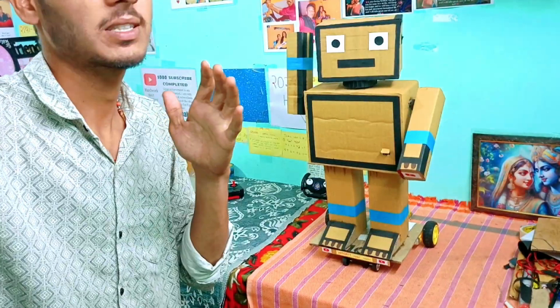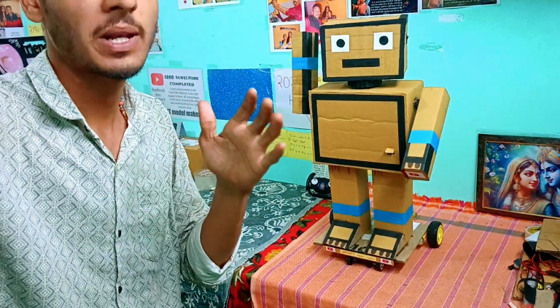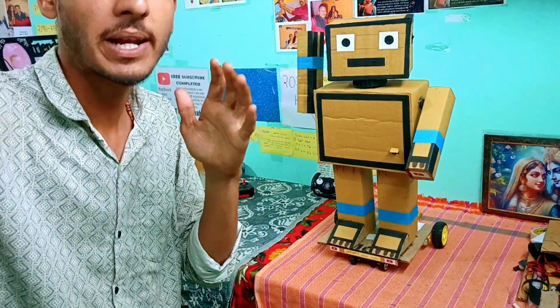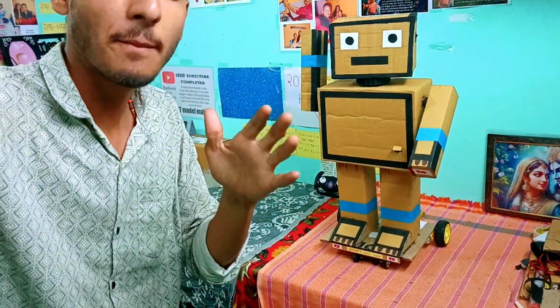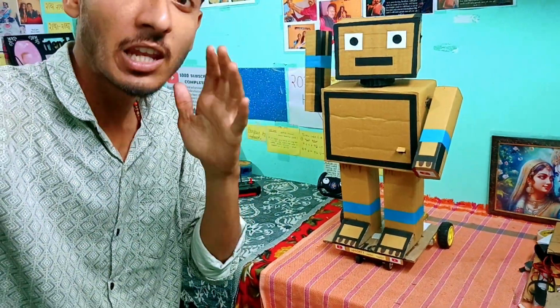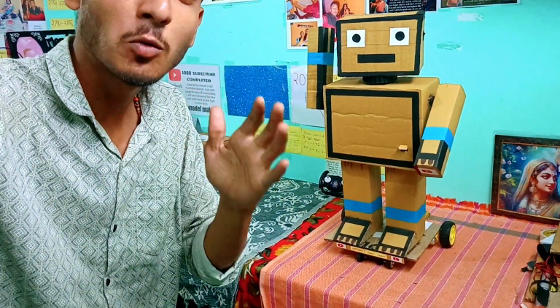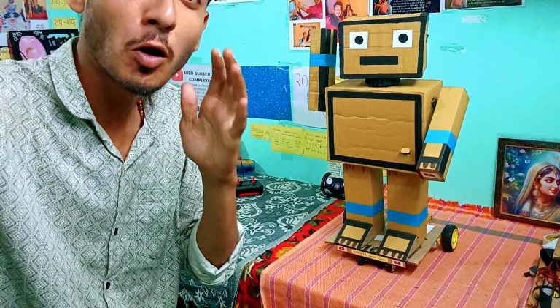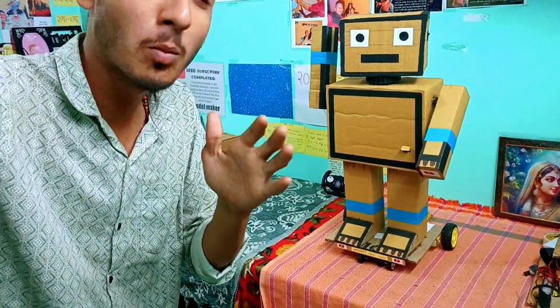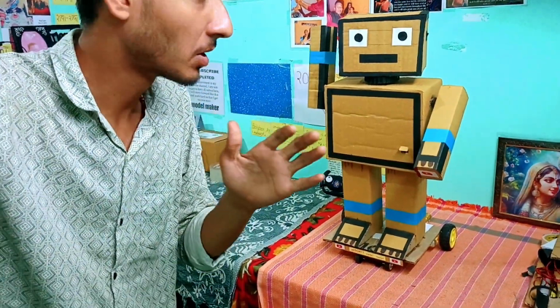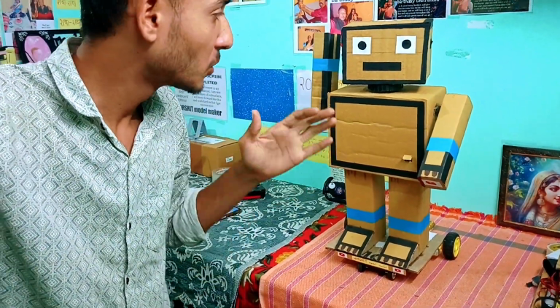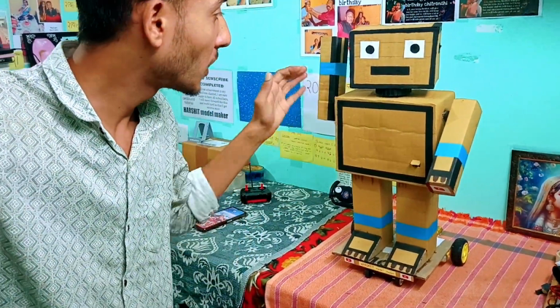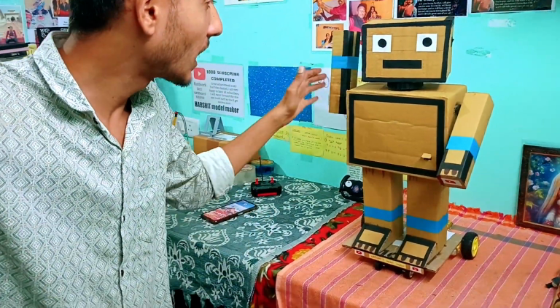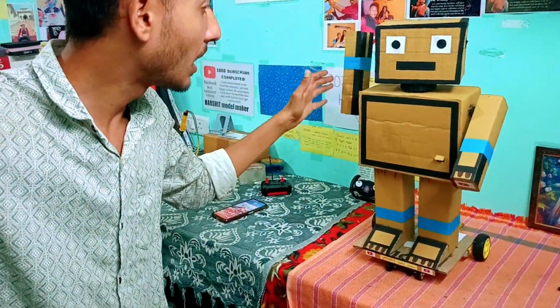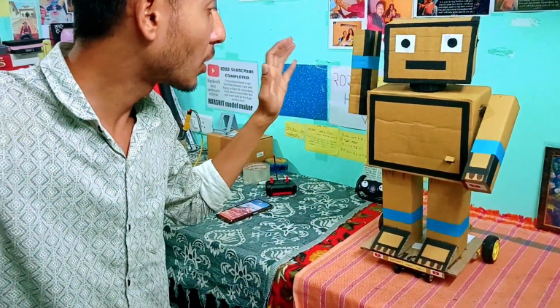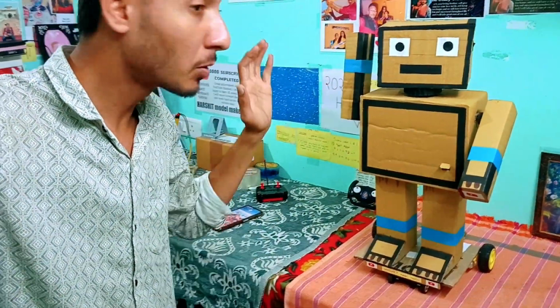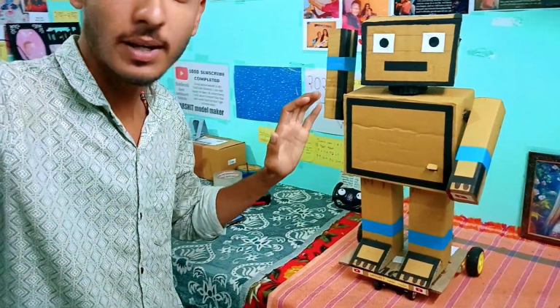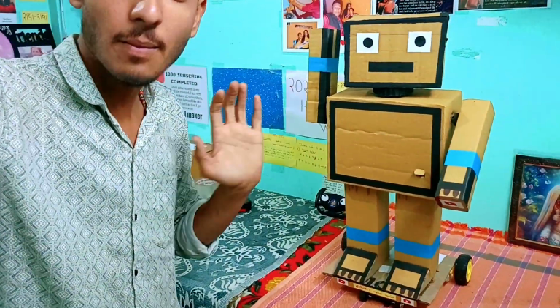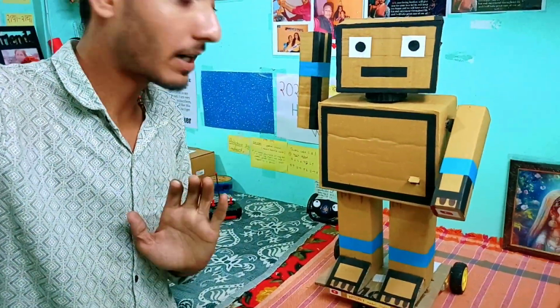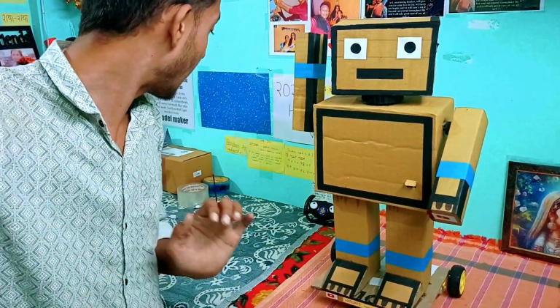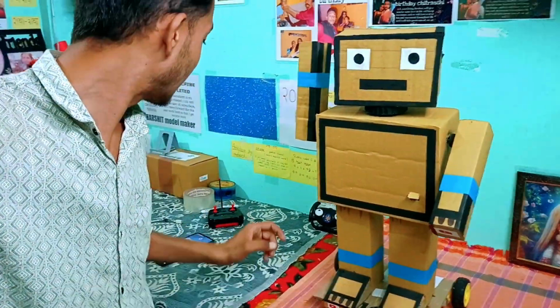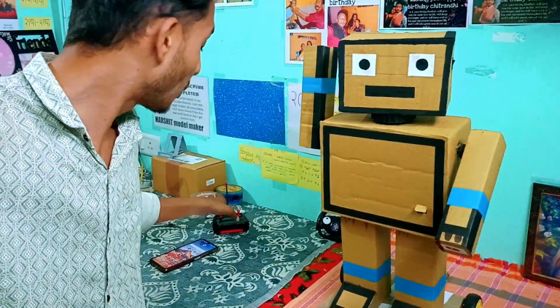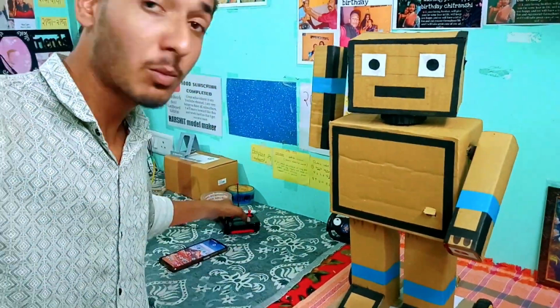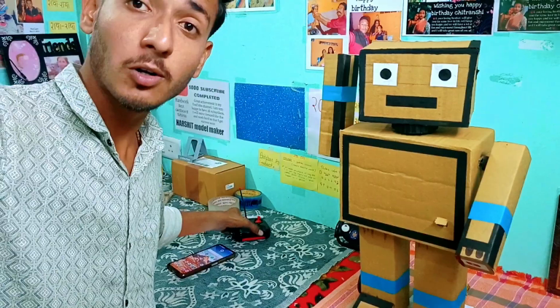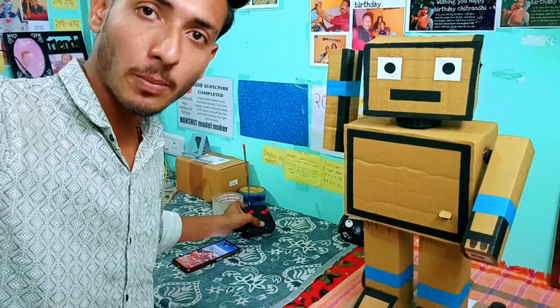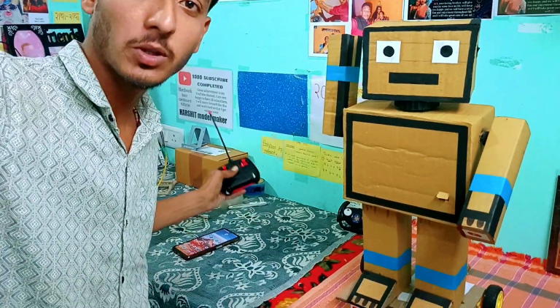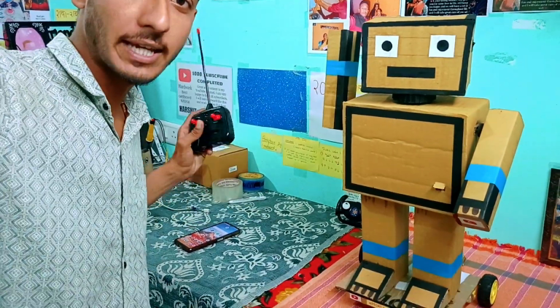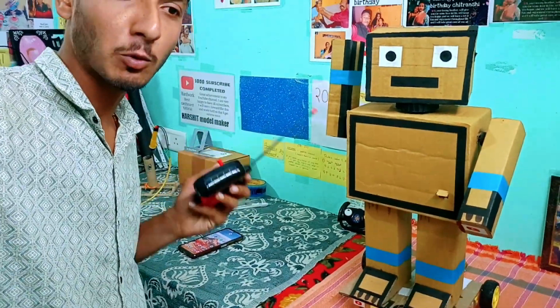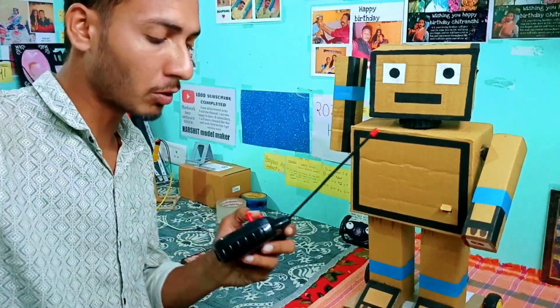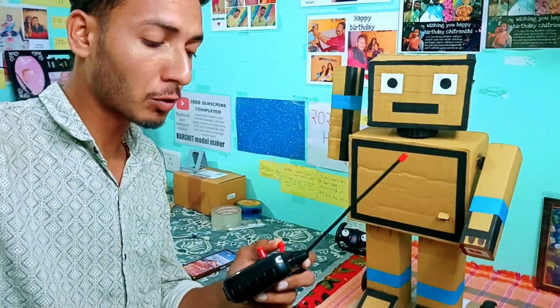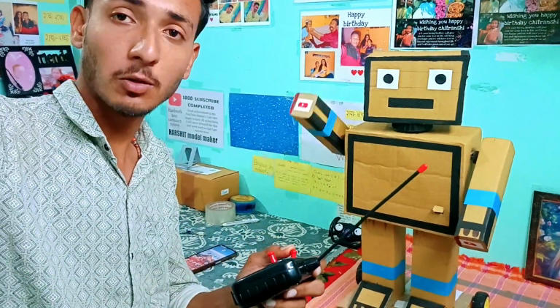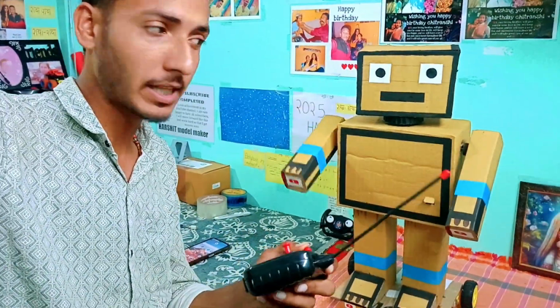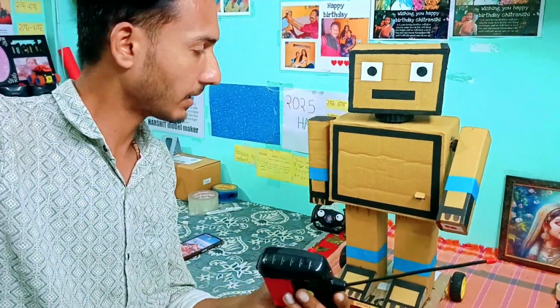You can see that I have made a mini remote control robot. I have the robot here — it's a remote control operator.